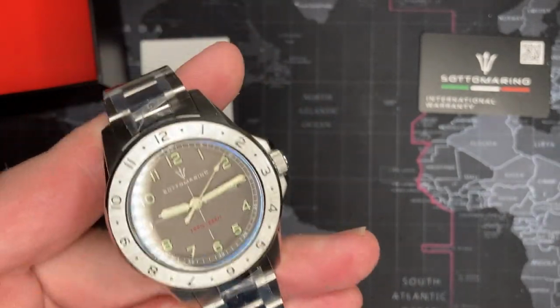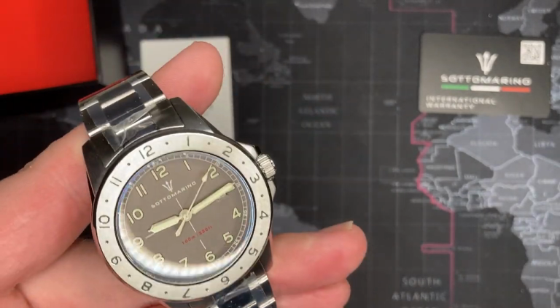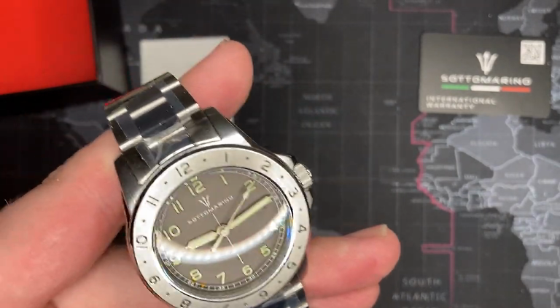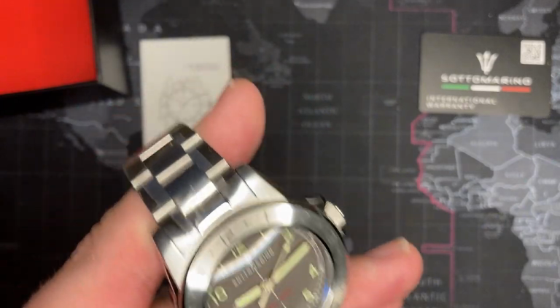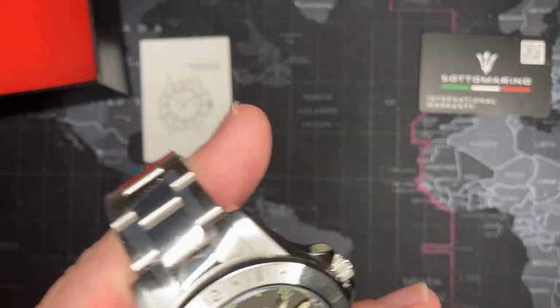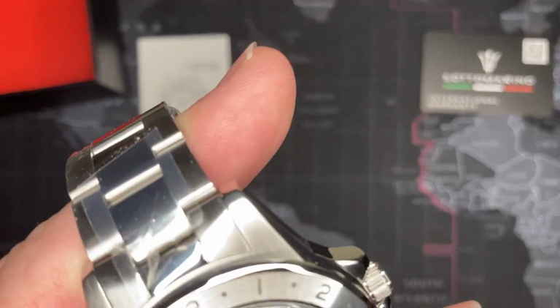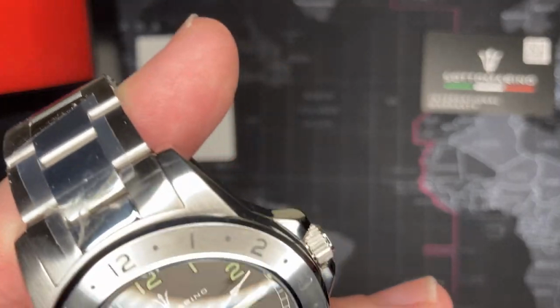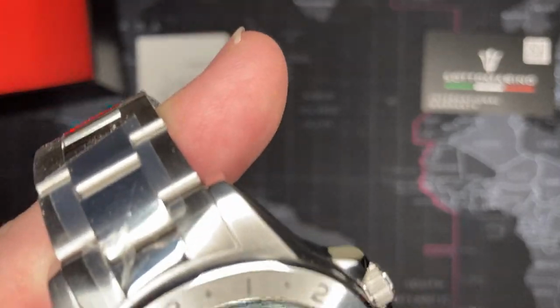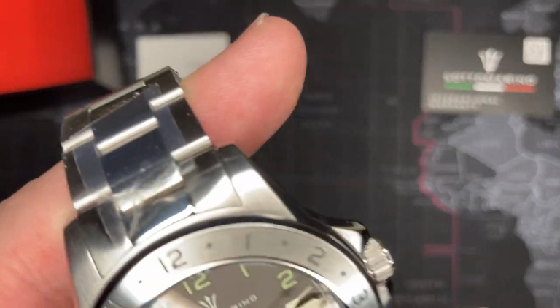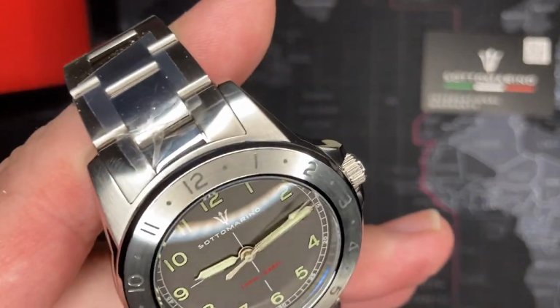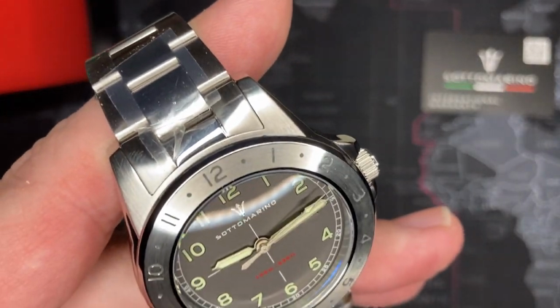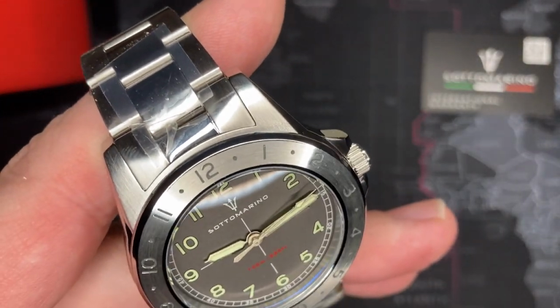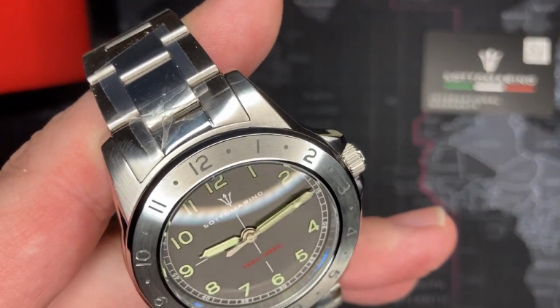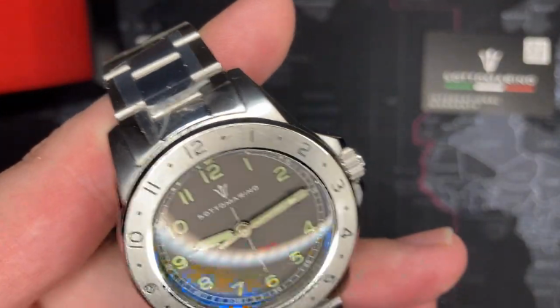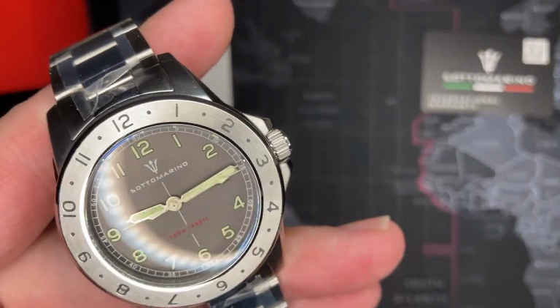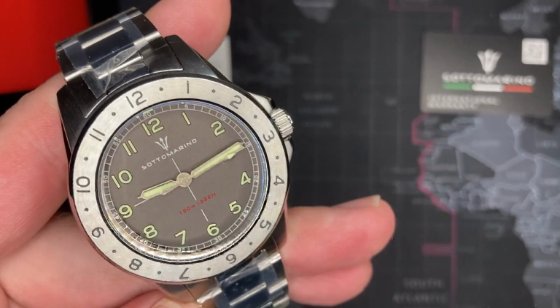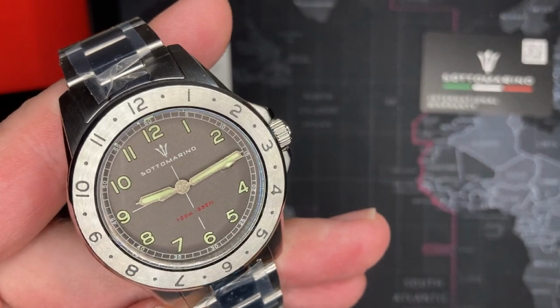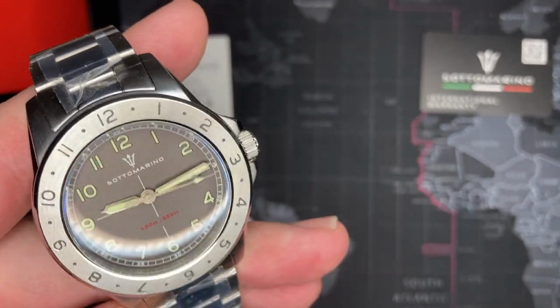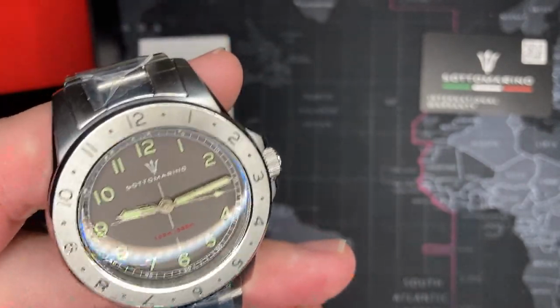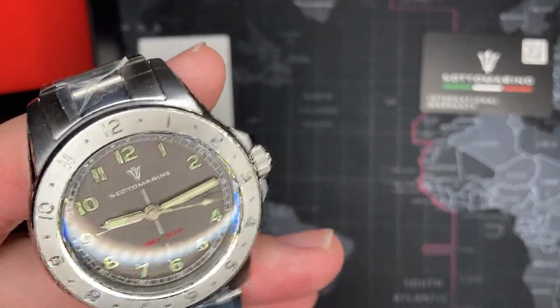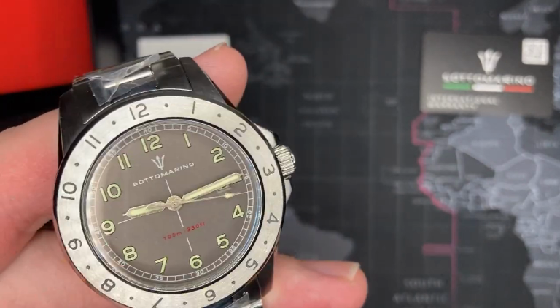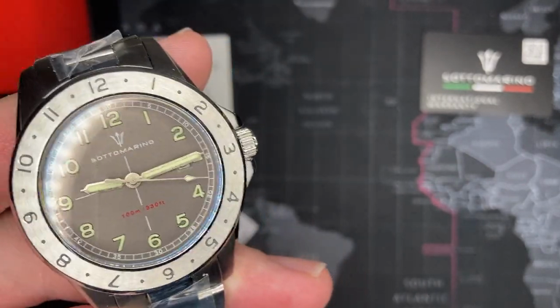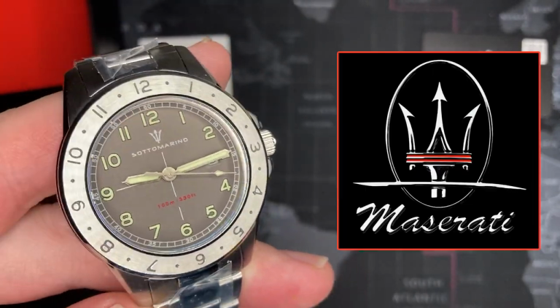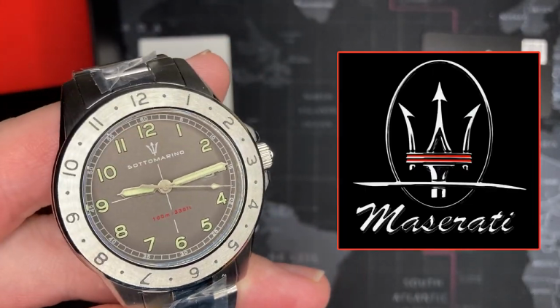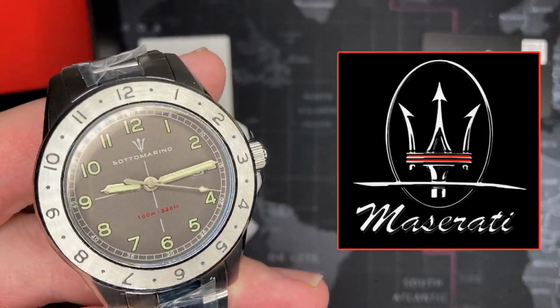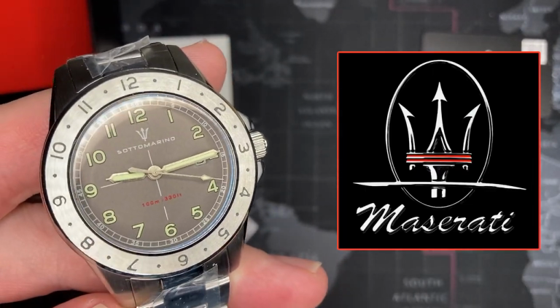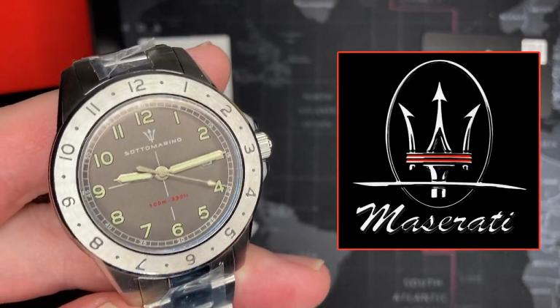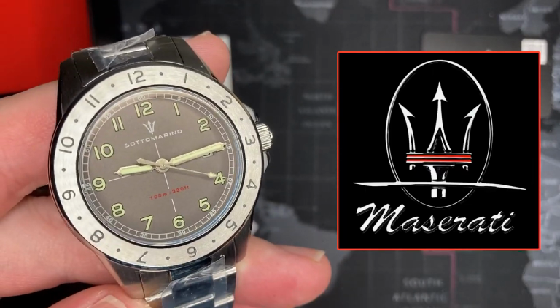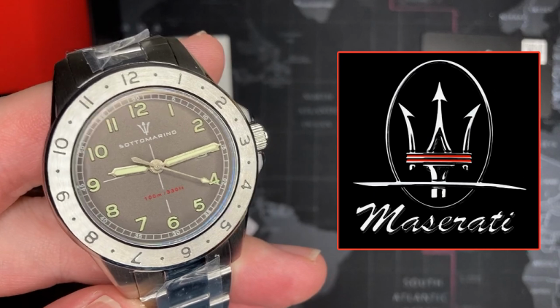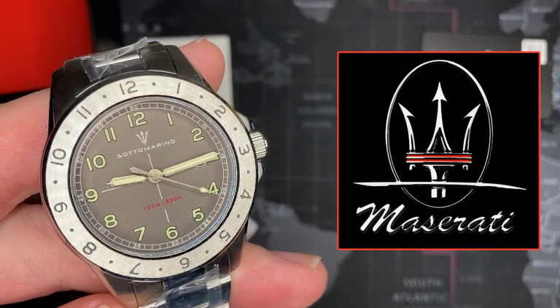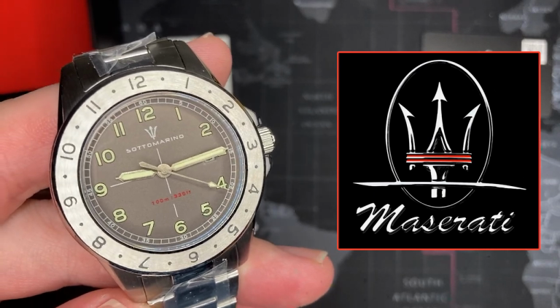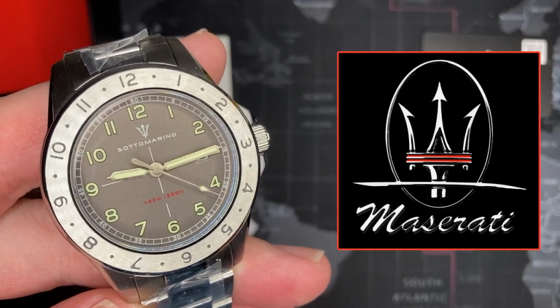I like the logo. I didn't know too much about this company, but I like it. It reminds me of the Maserati — one of my favorite car companies, I have to say.